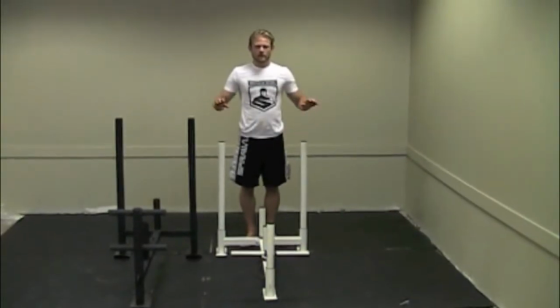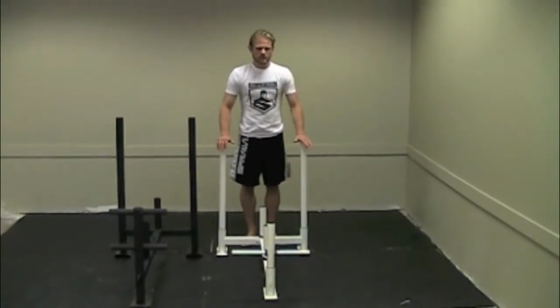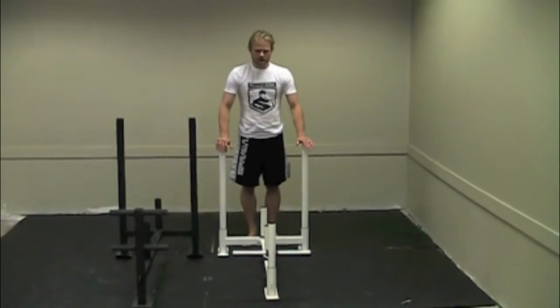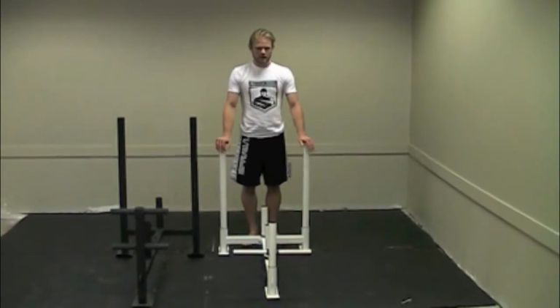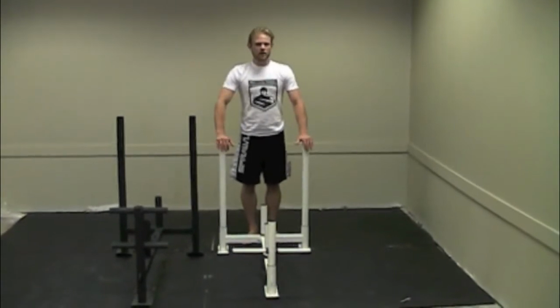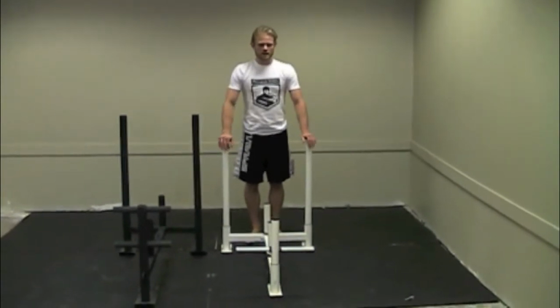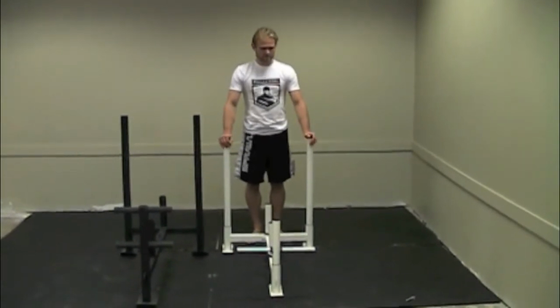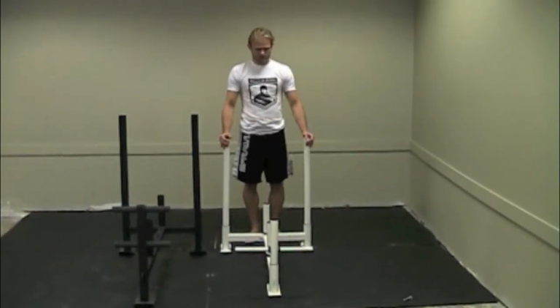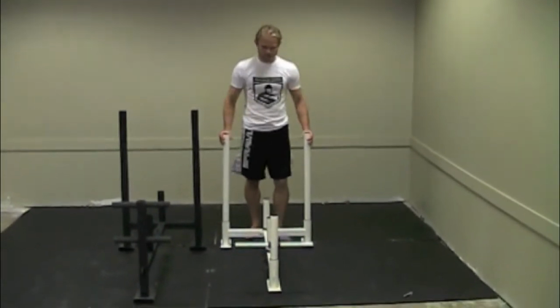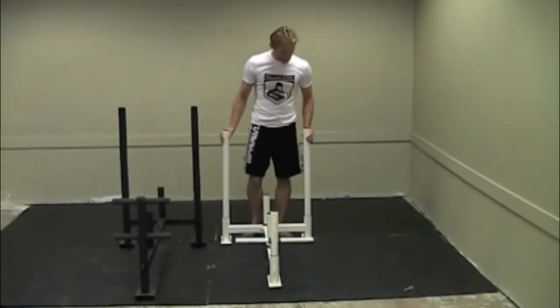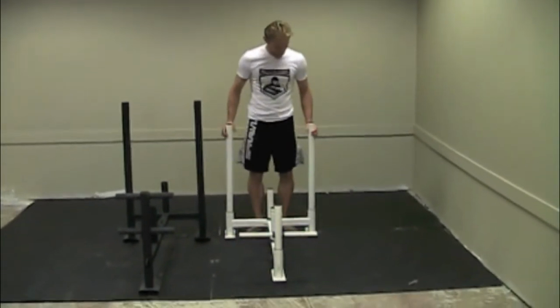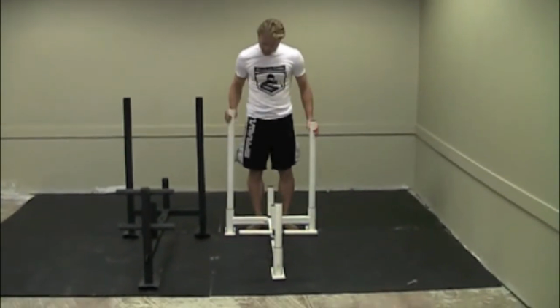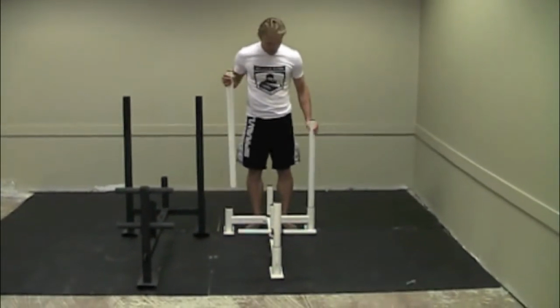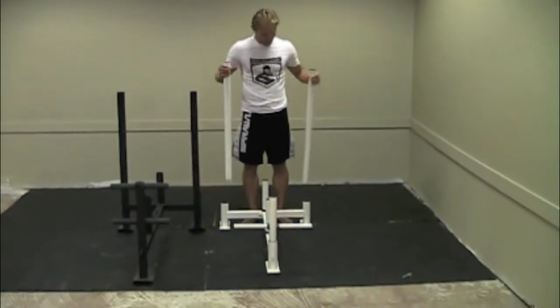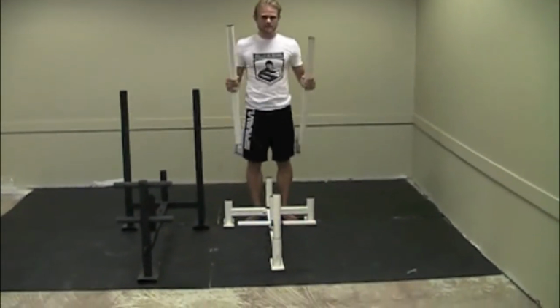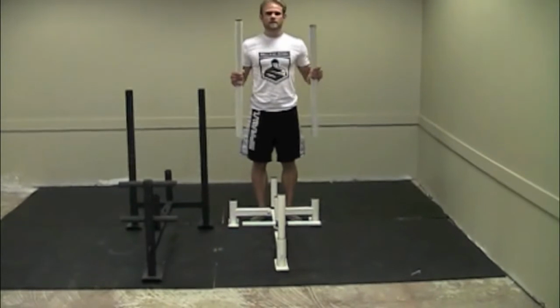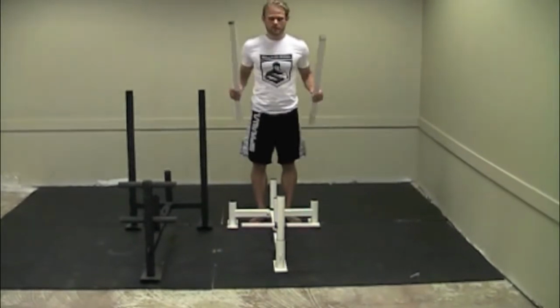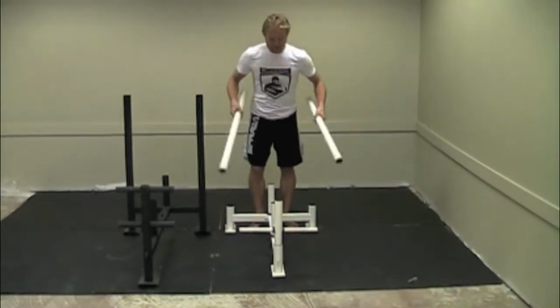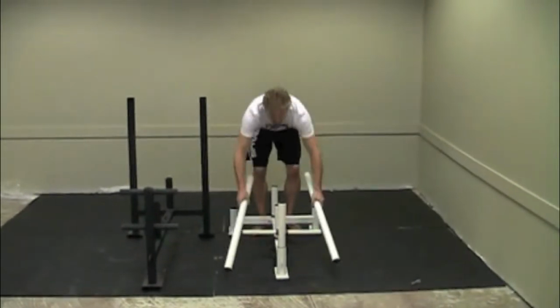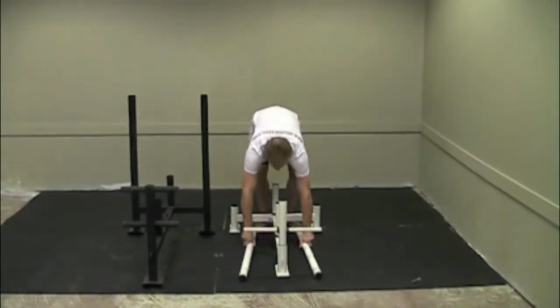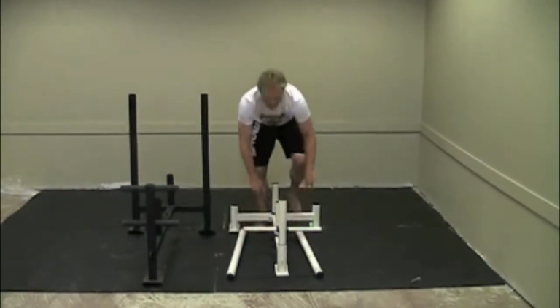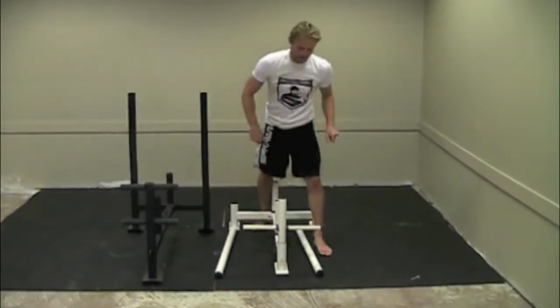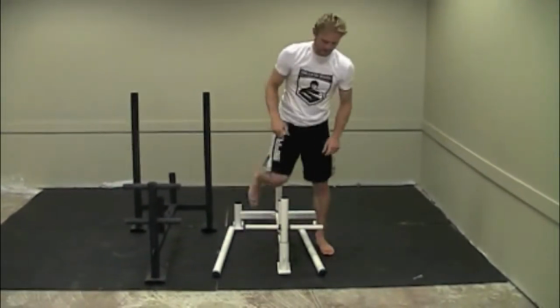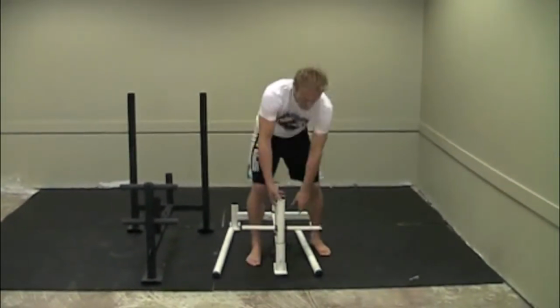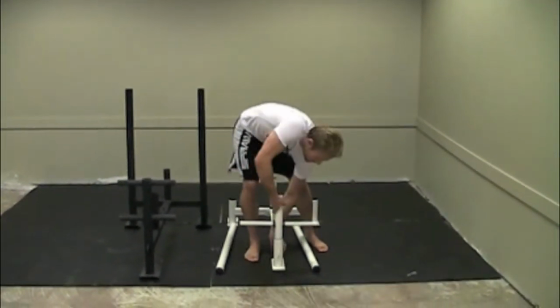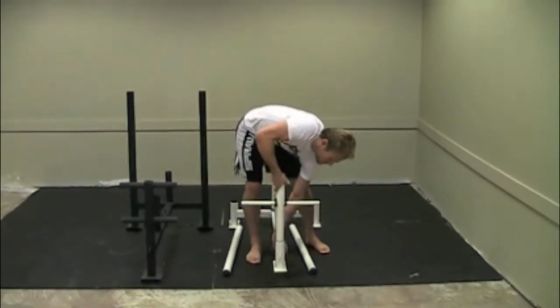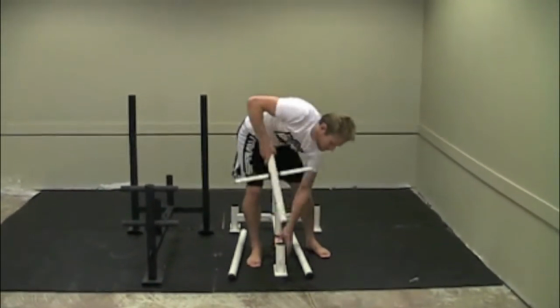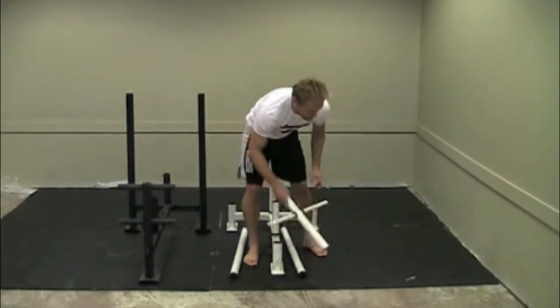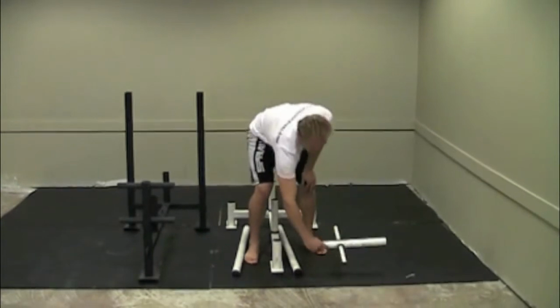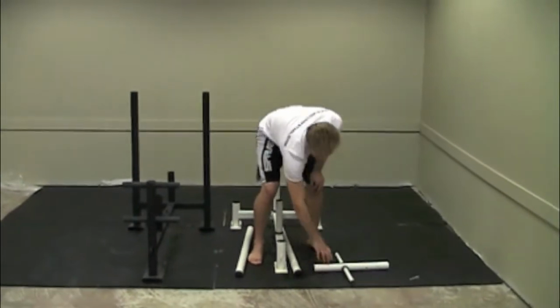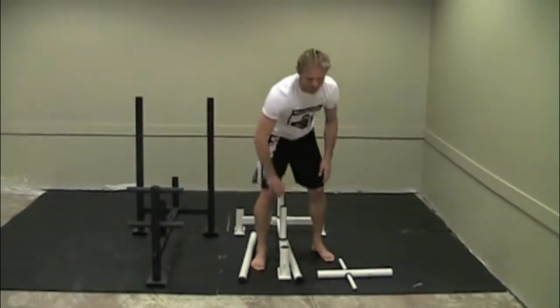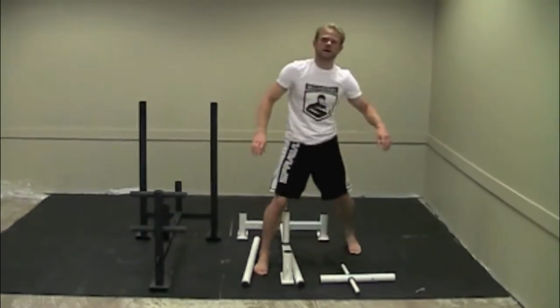First off, we've got the Econogrinder sled. This one here is the more compactable and versatile of the two. As you can see, the parts are movable and interchangeable, which makes it very transportable in the trunk of most cars.